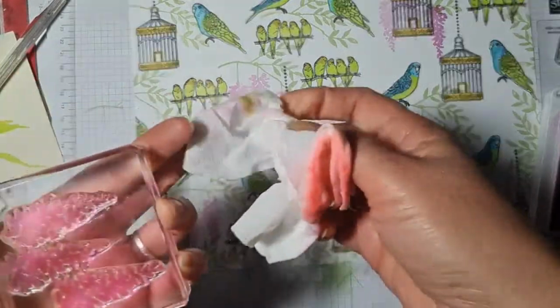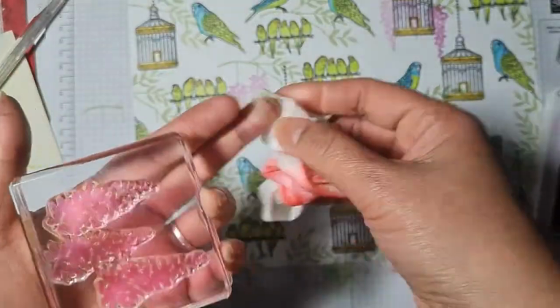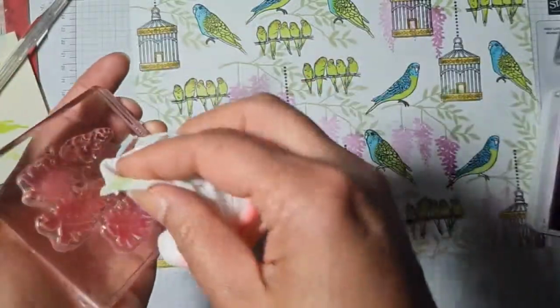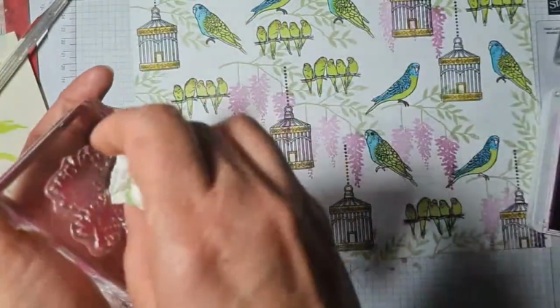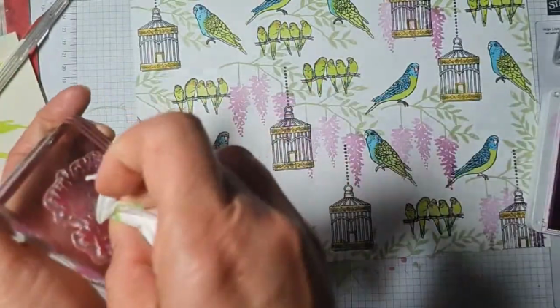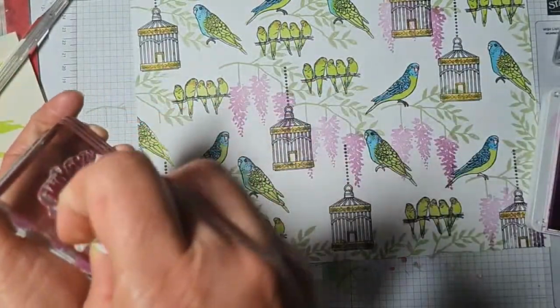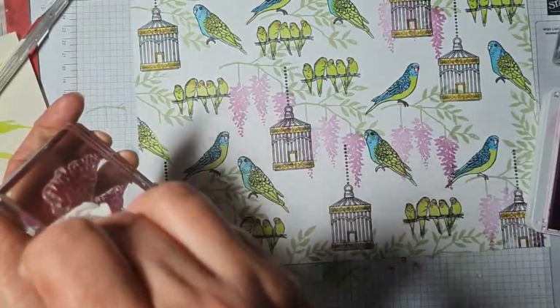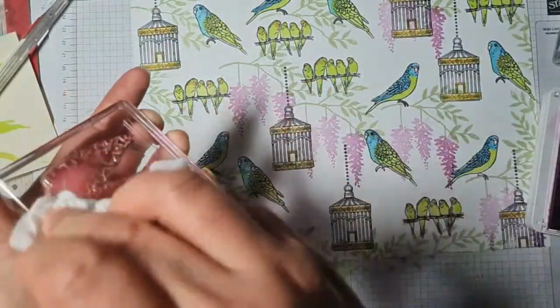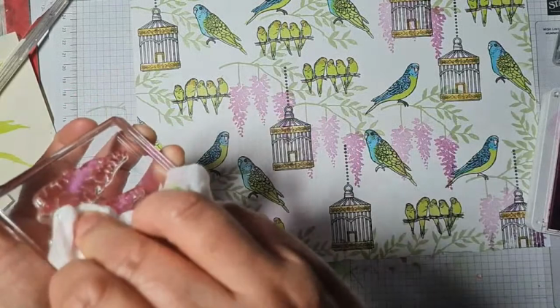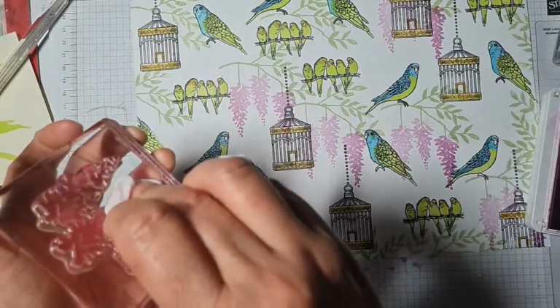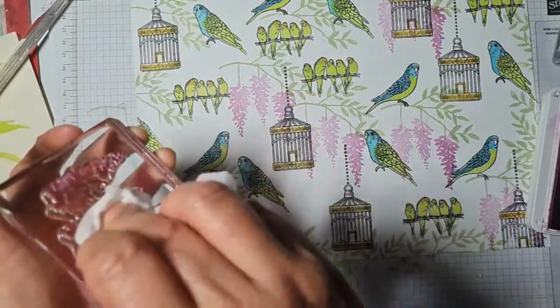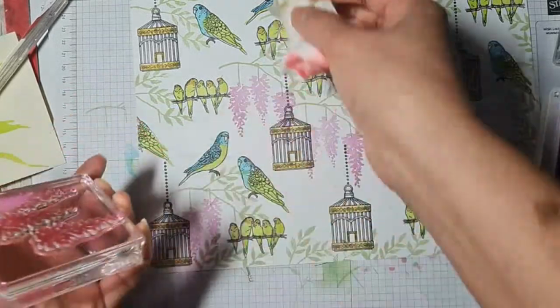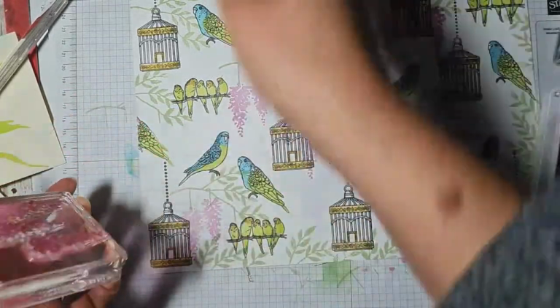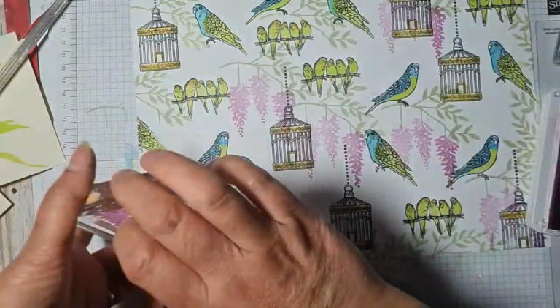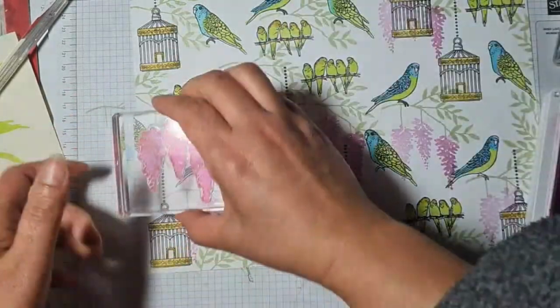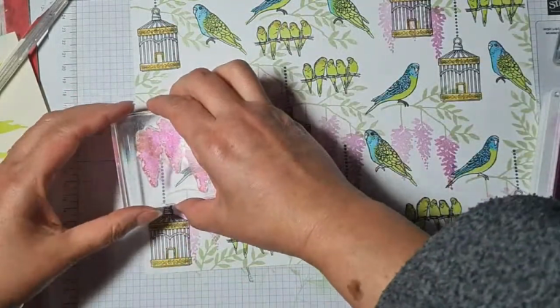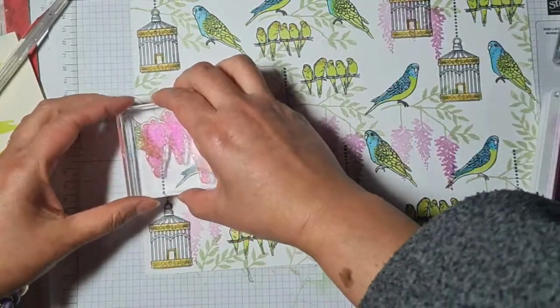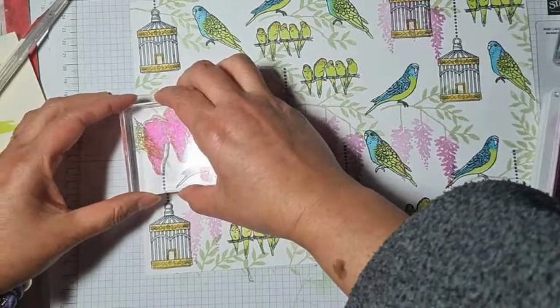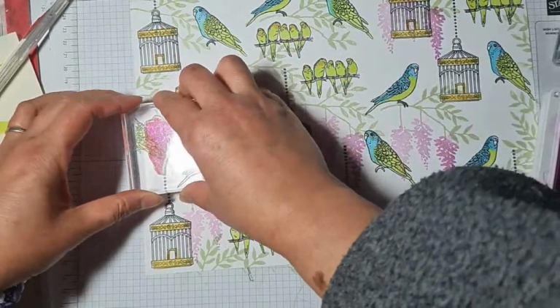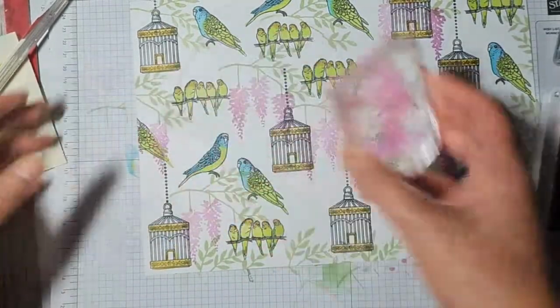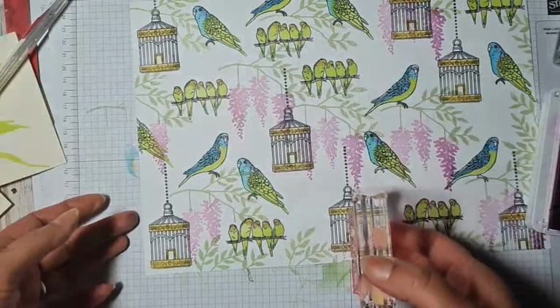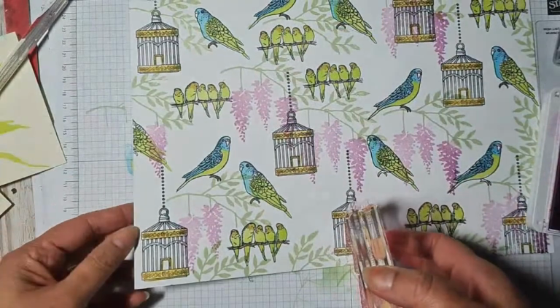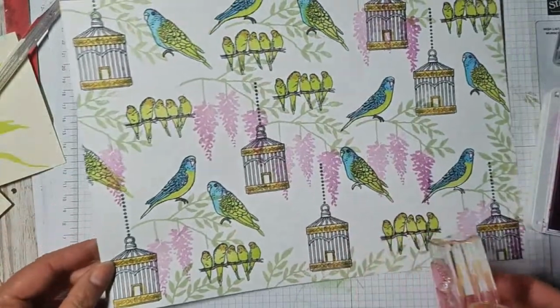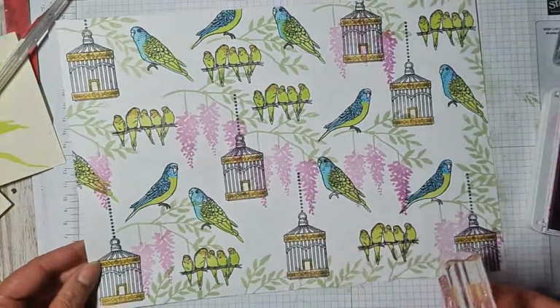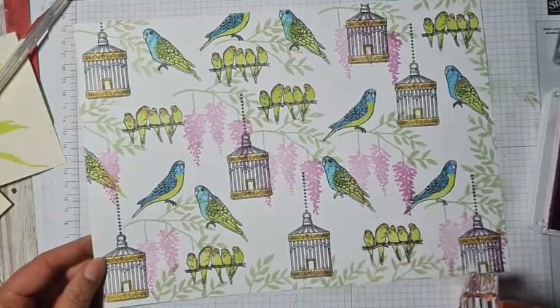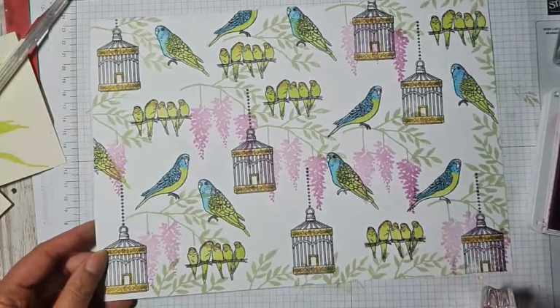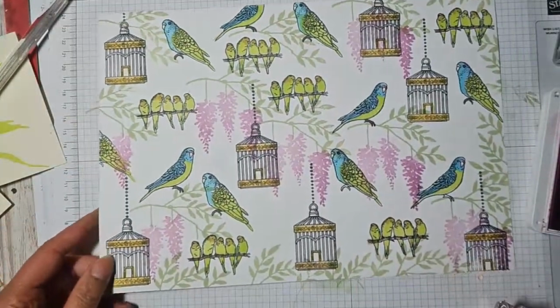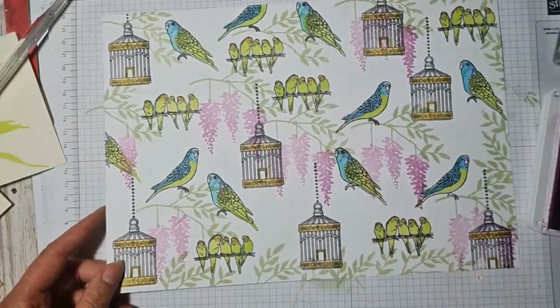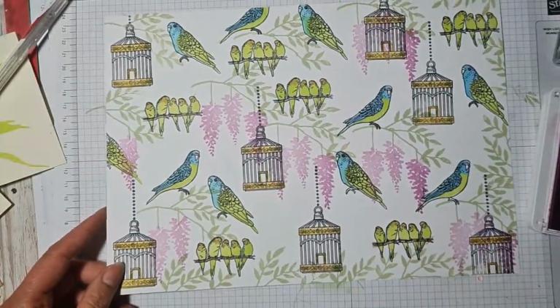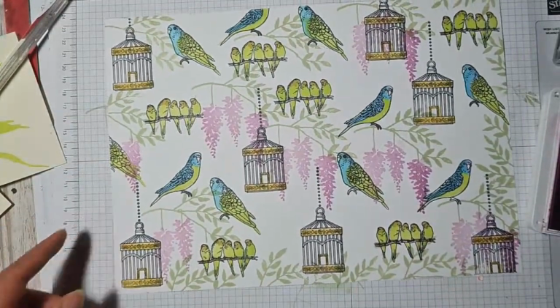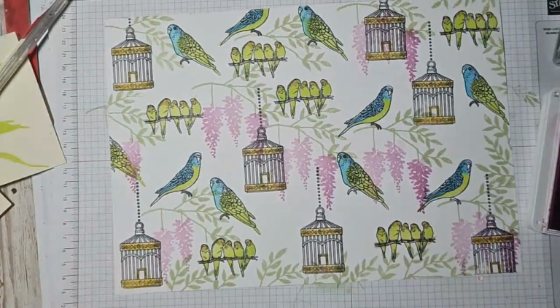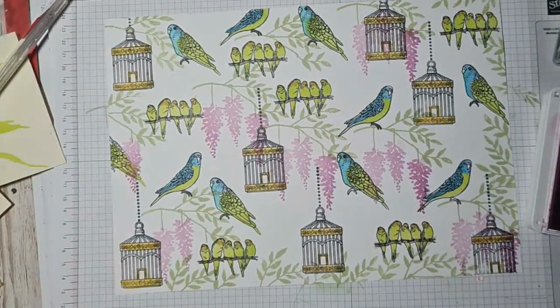We've all got a few bits of hand sanitiser hanging about, haven't we? A few gallons of it somewhere! Right, there we go.